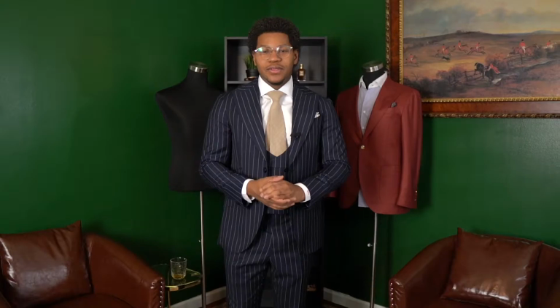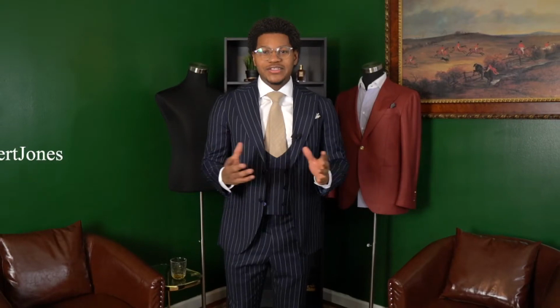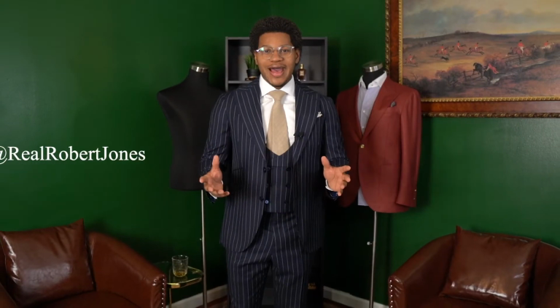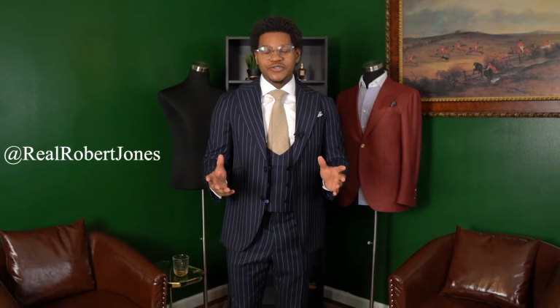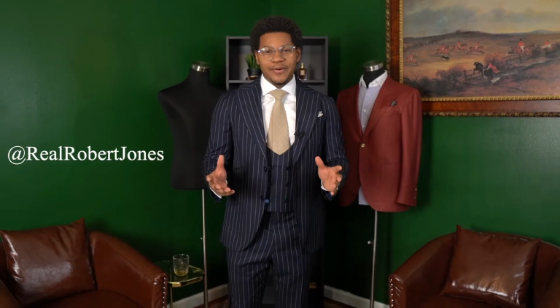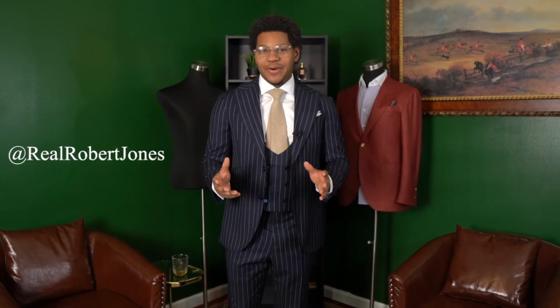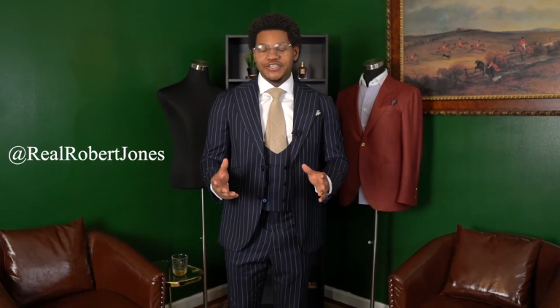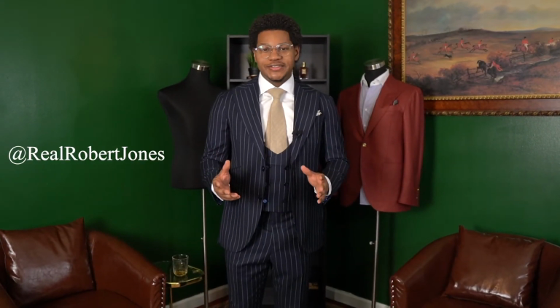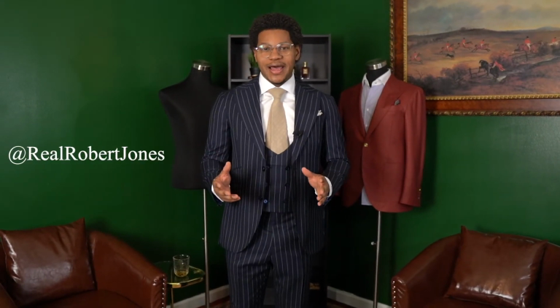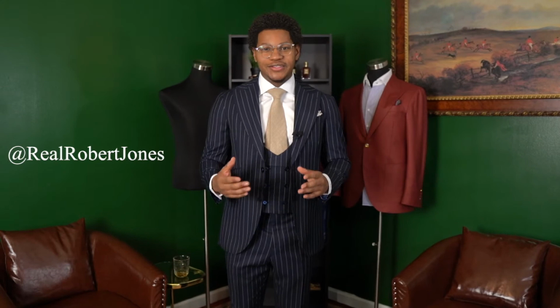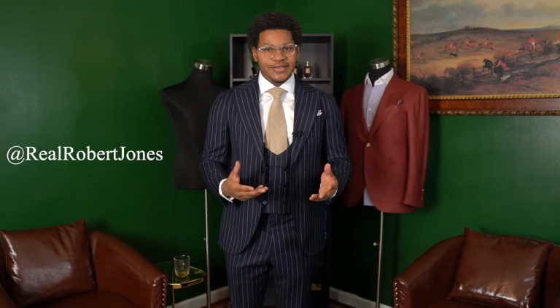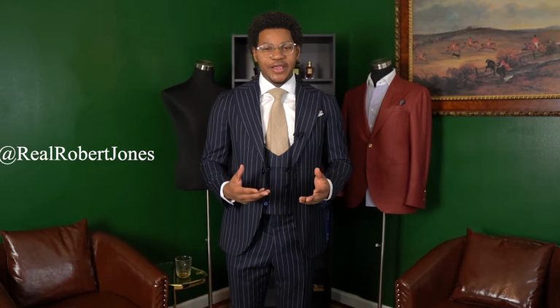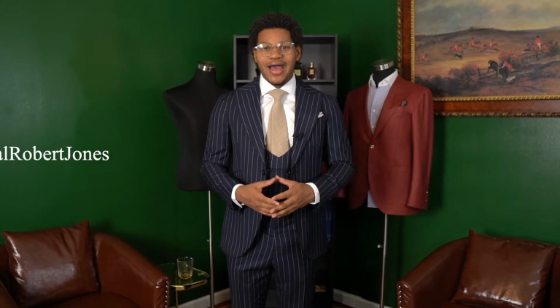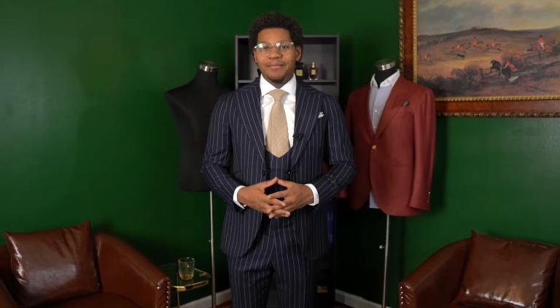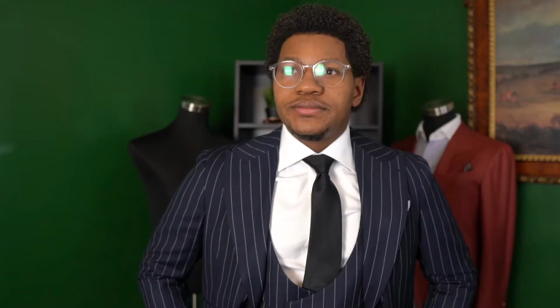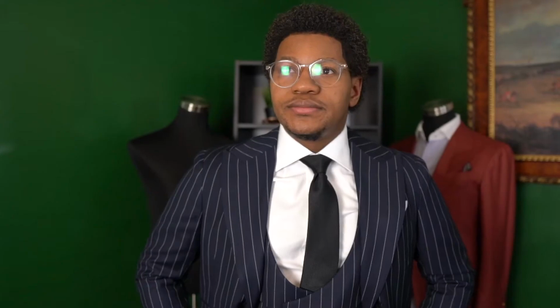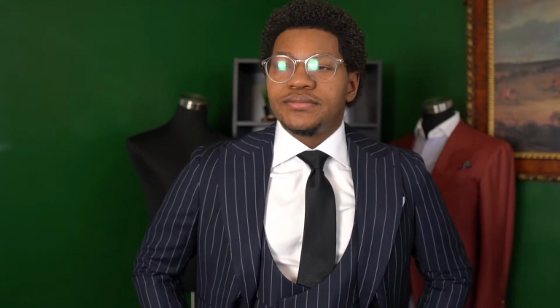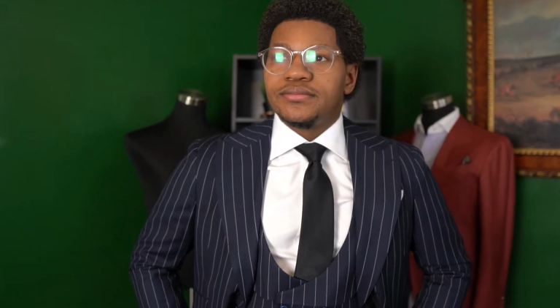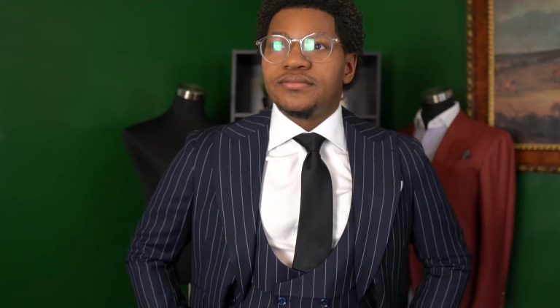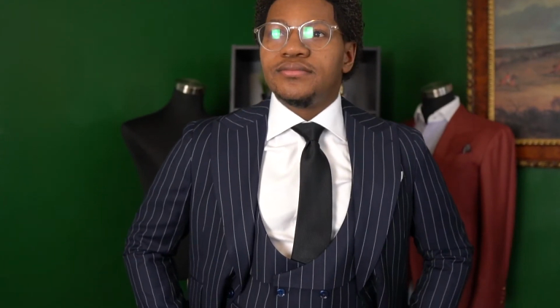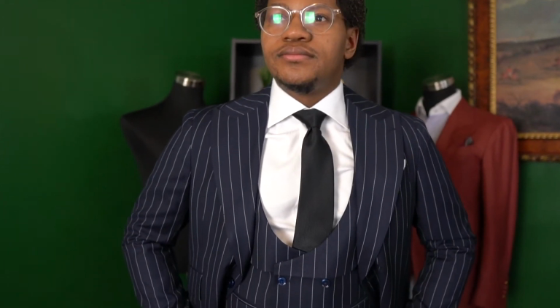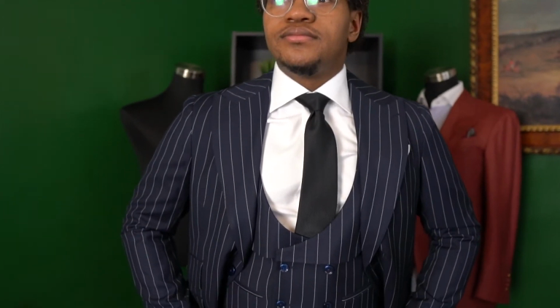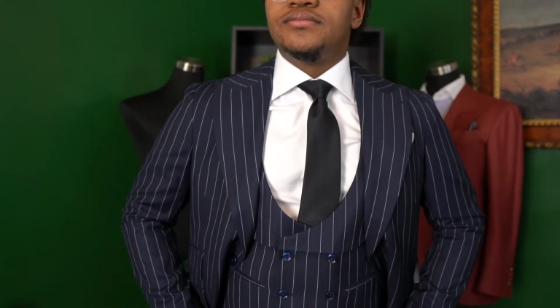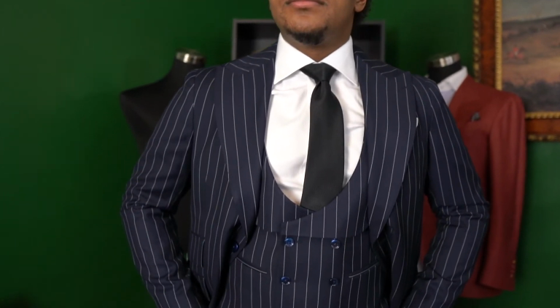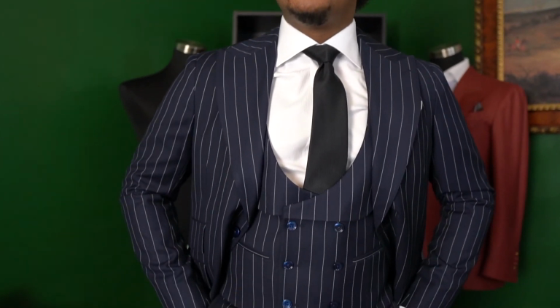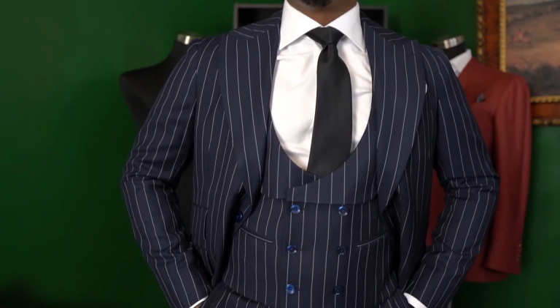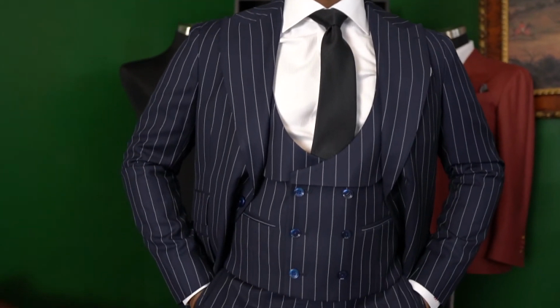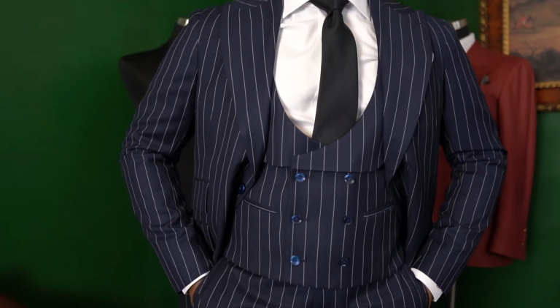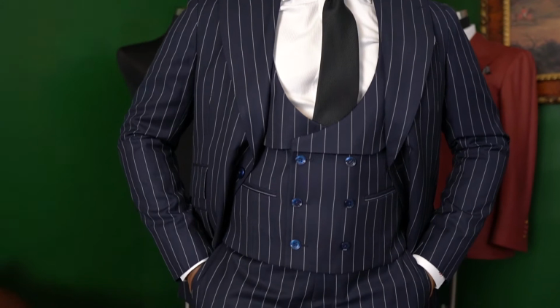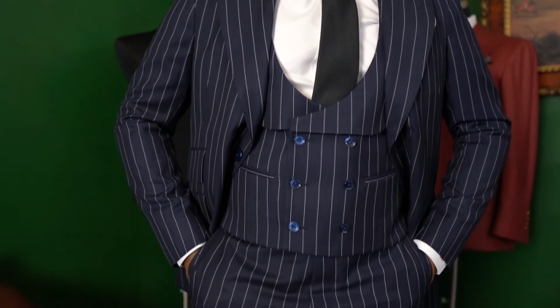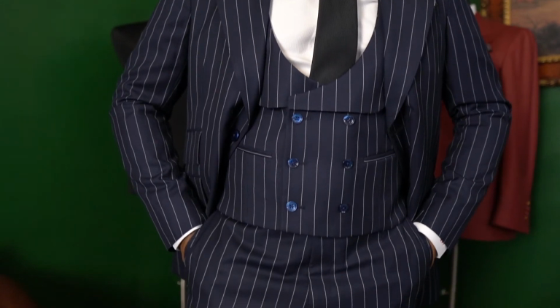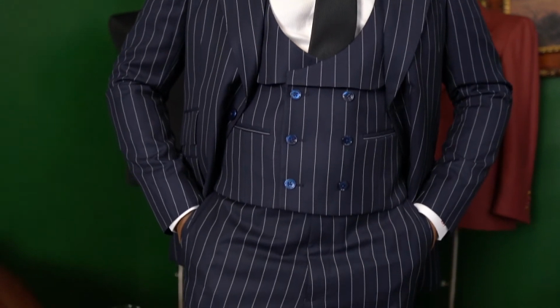What's up guys? It's Robert and you're watching GentStyle. In today's video I am modeling one of my brand new pinstripe suits that are a part of the GentStyle collection.